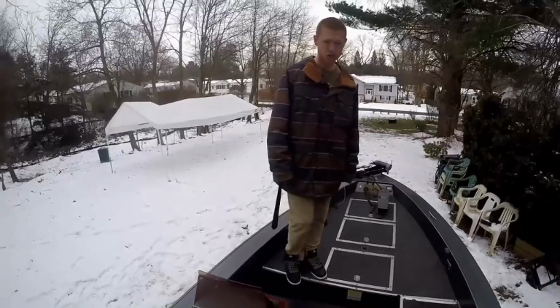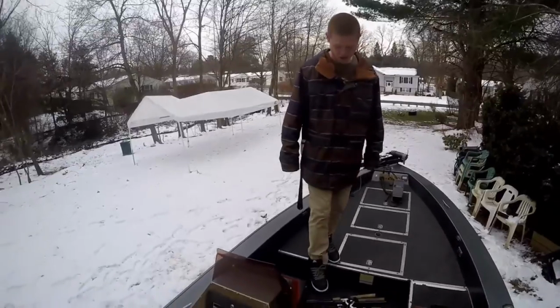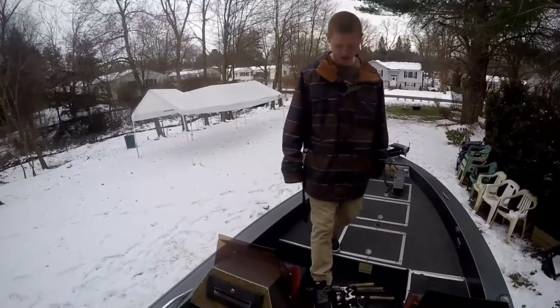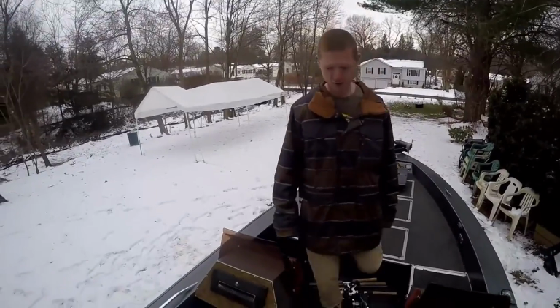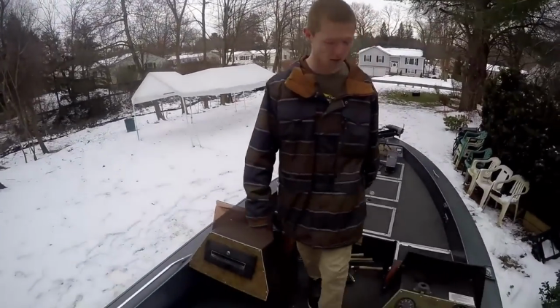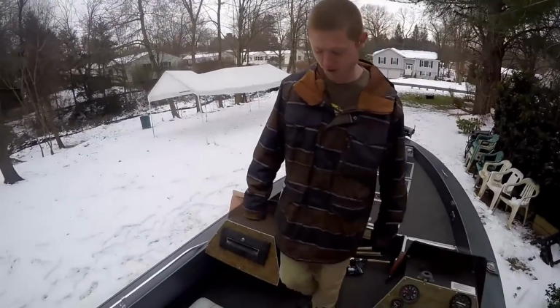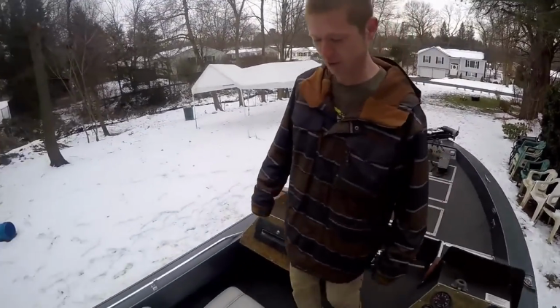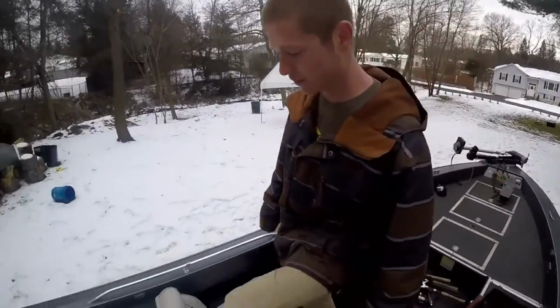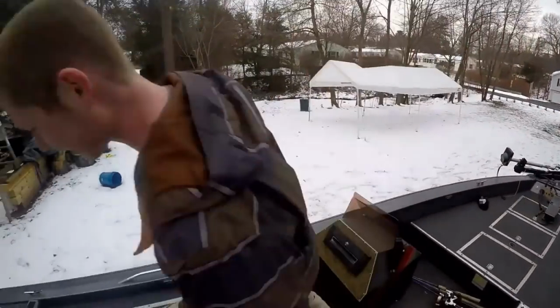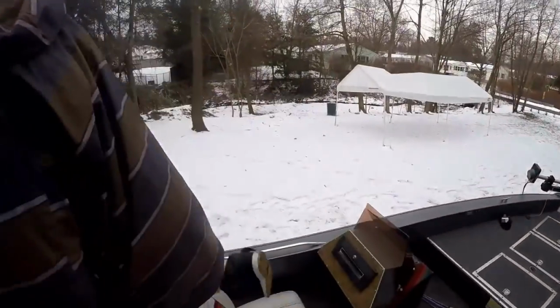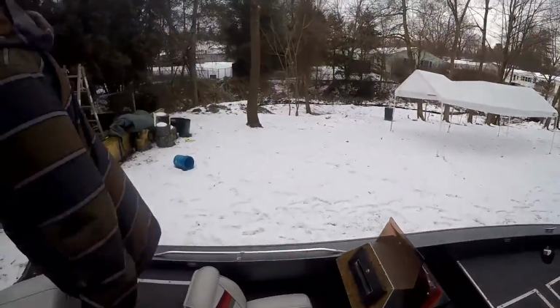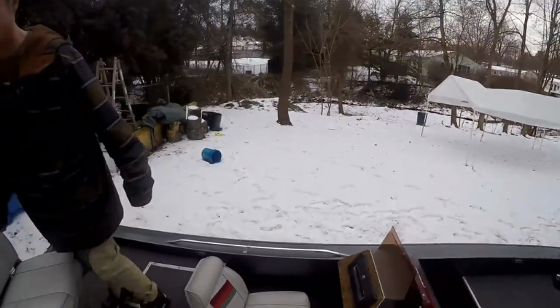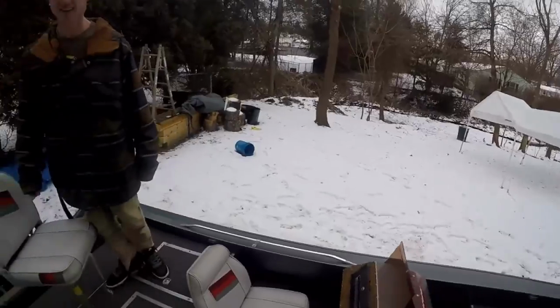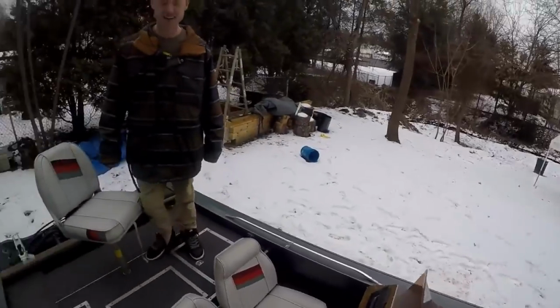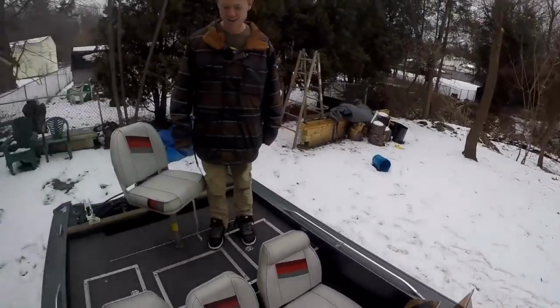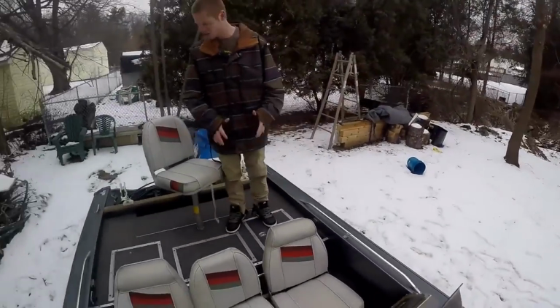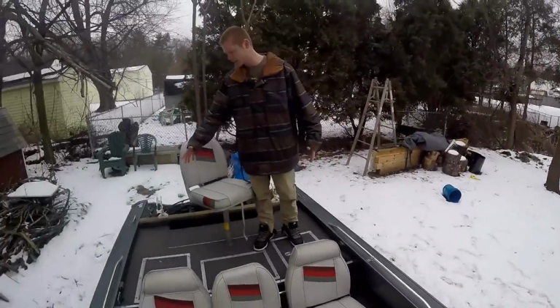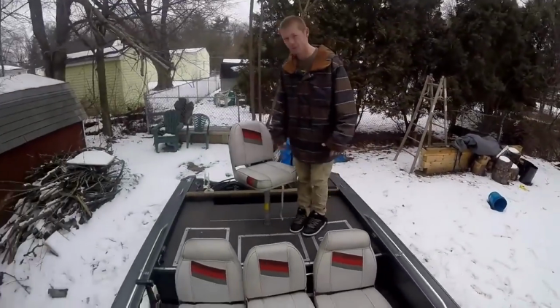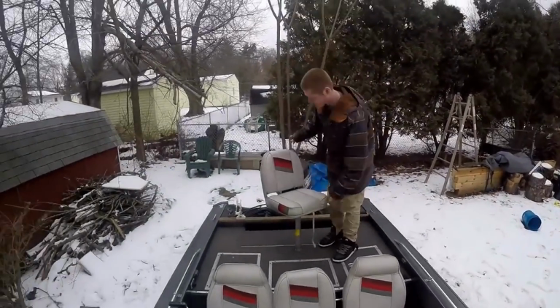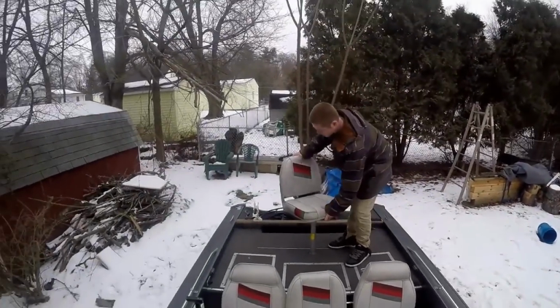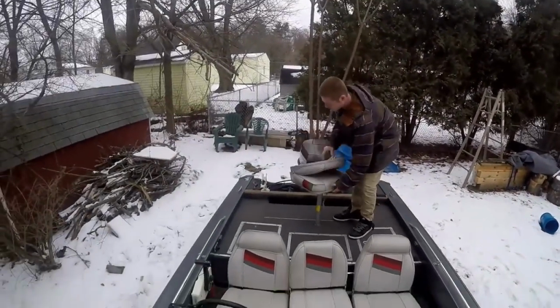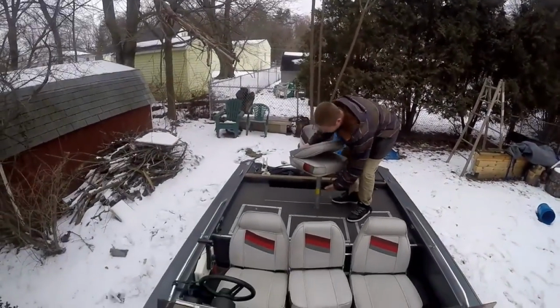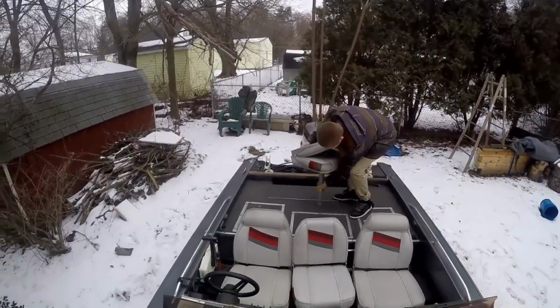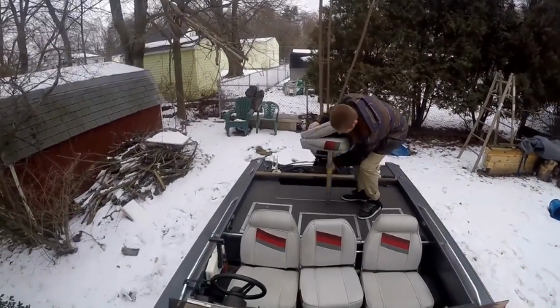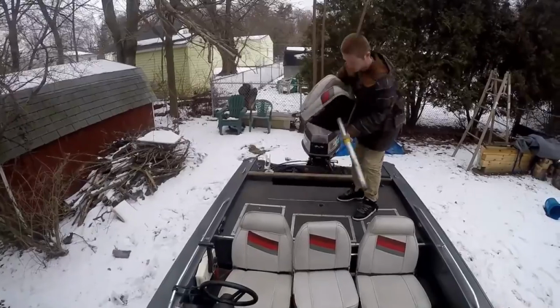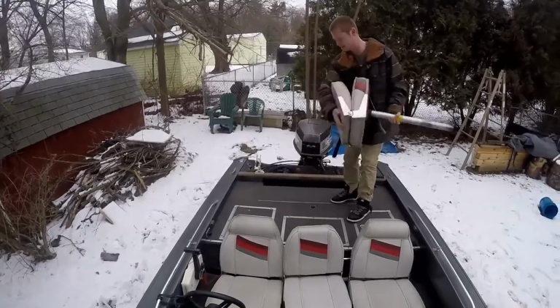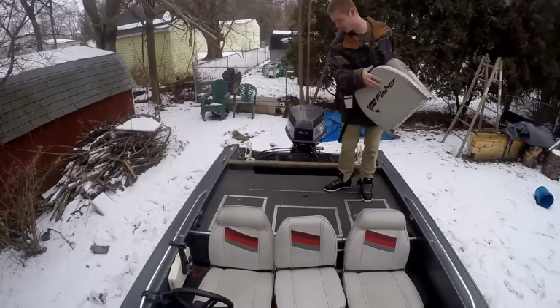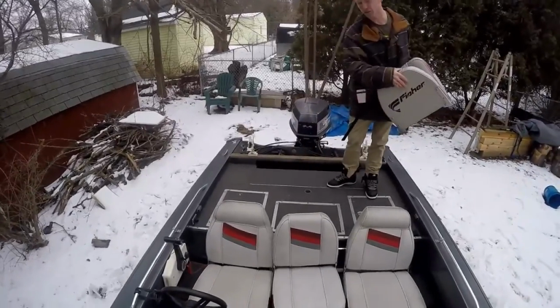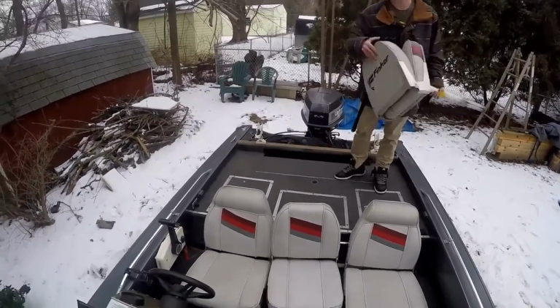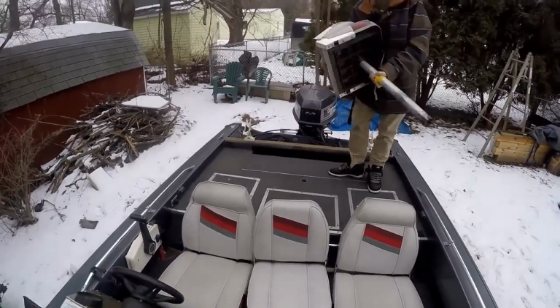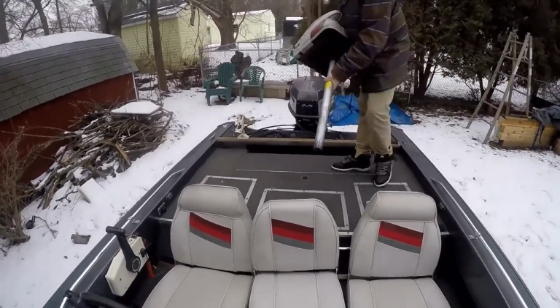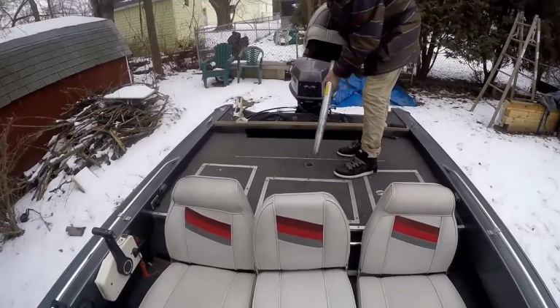And as you turn around, we'll get the cameraman to go up to the front and show you the back. It's also a nice flat part — you can take this chair out and it's a whole nice flat area in the back as well.